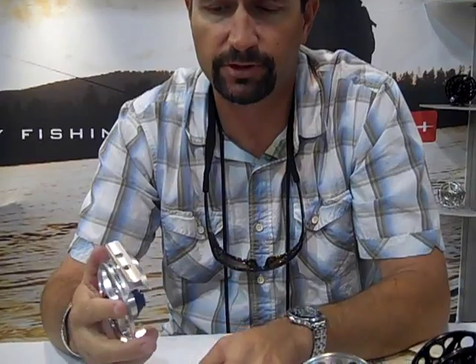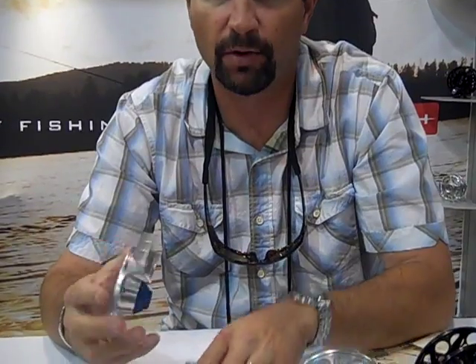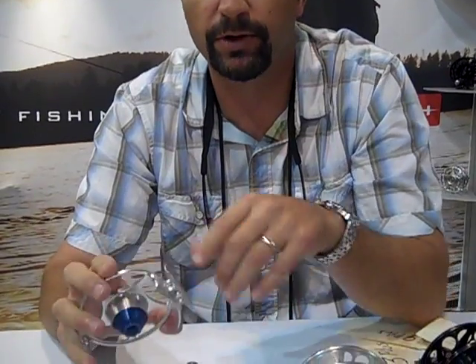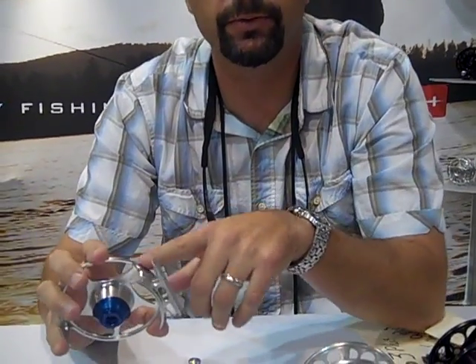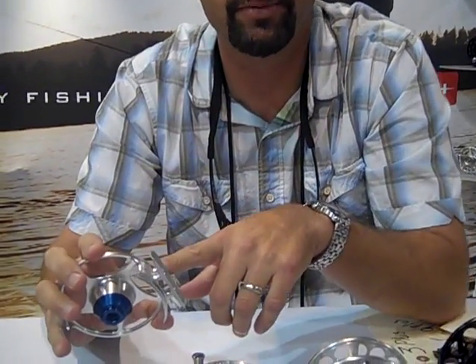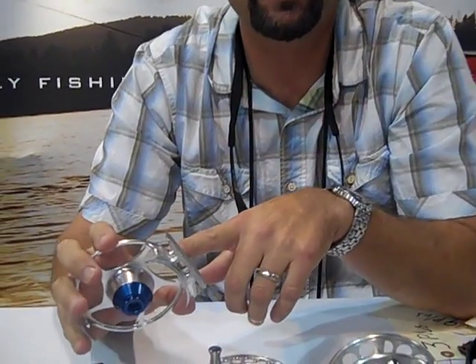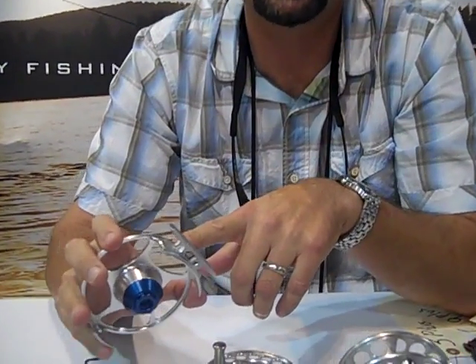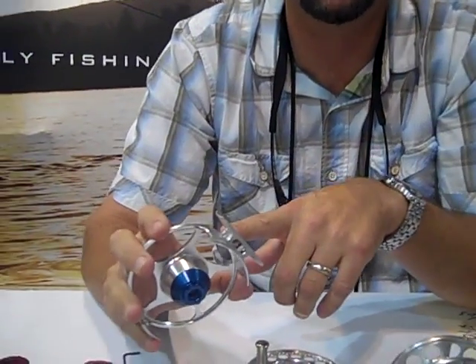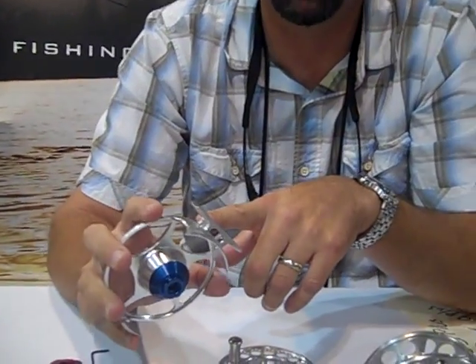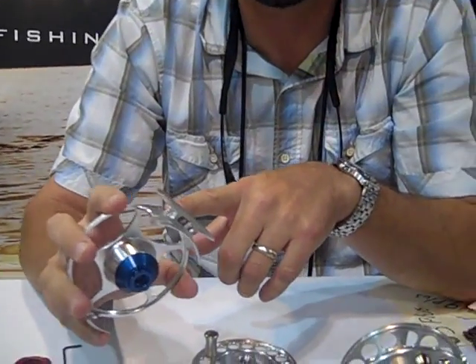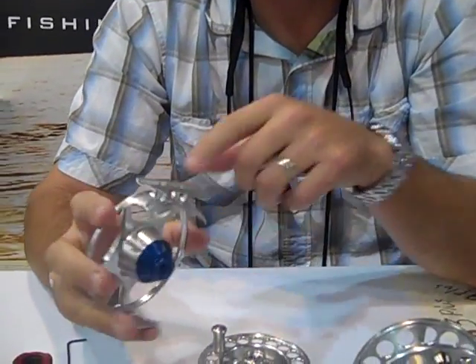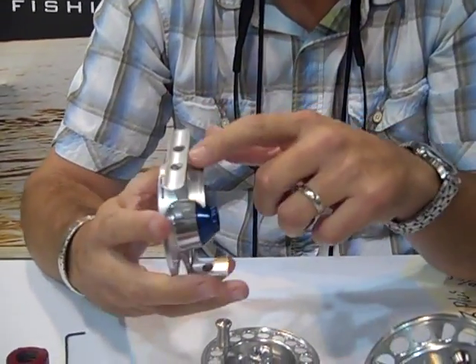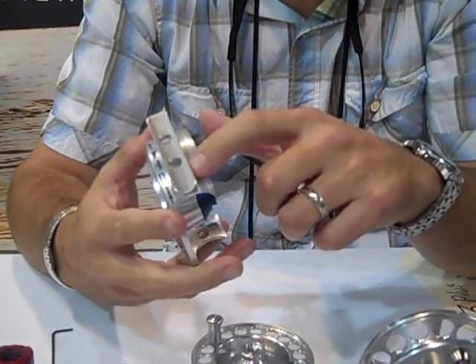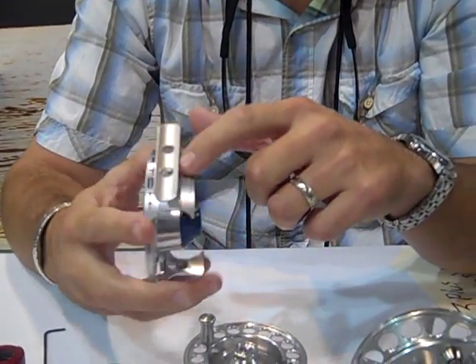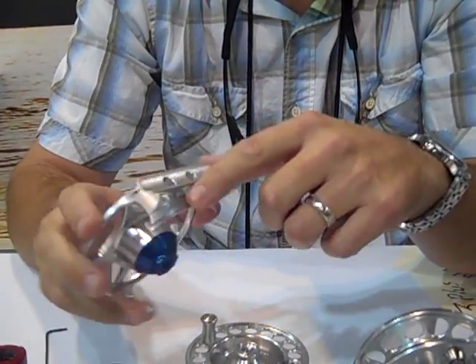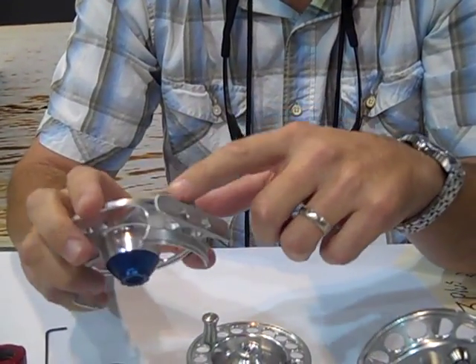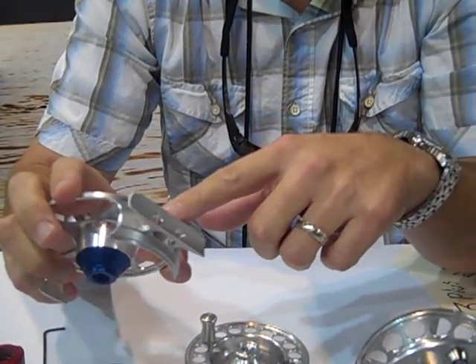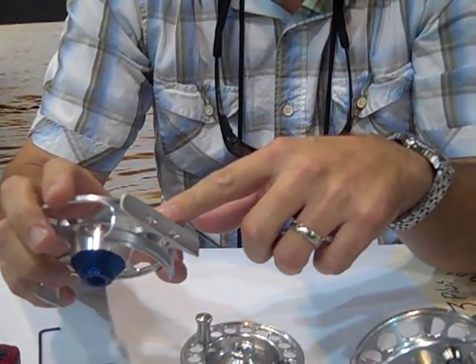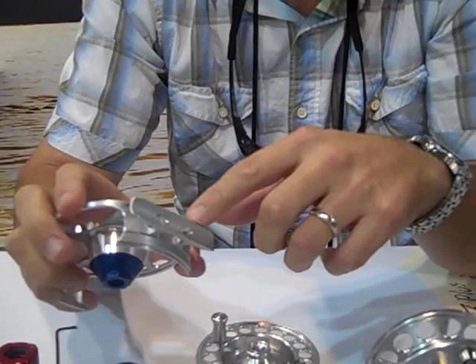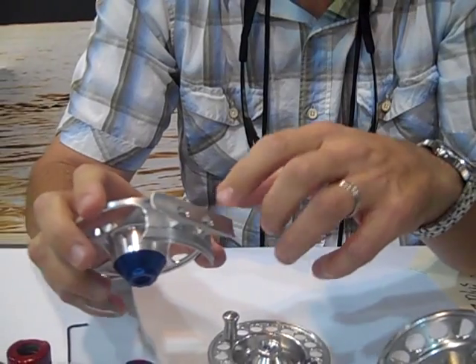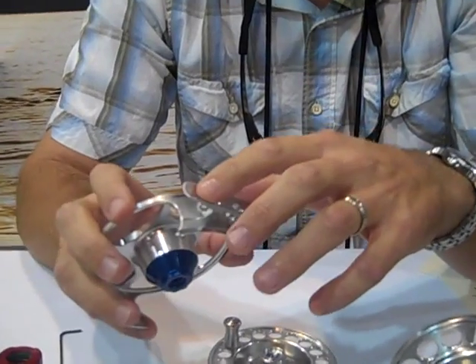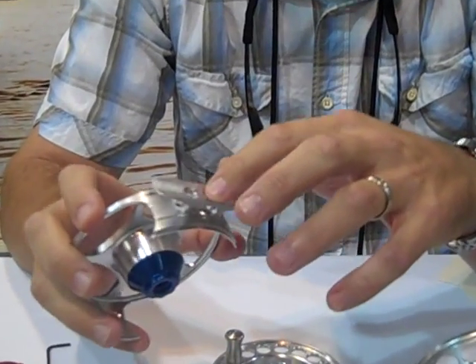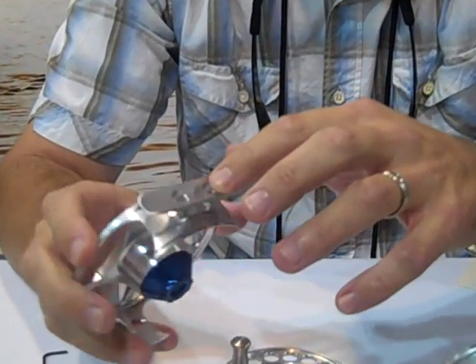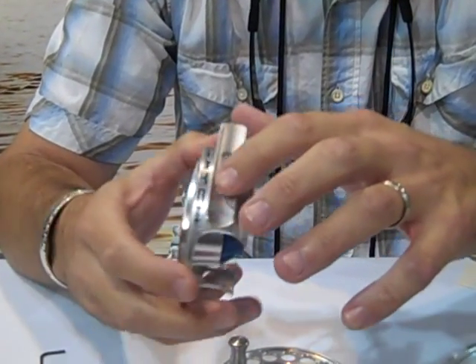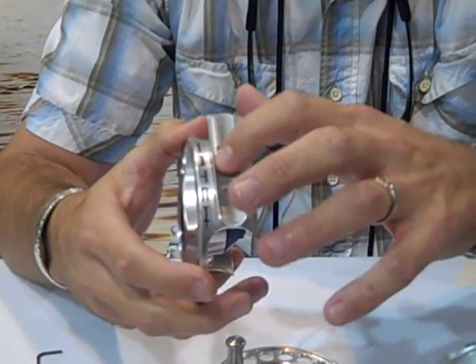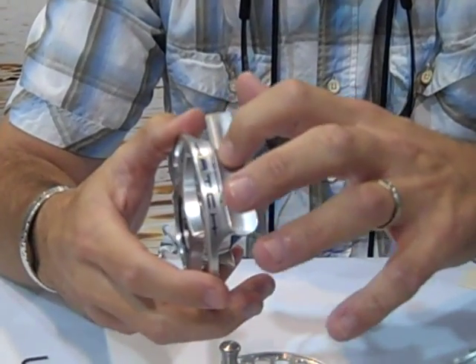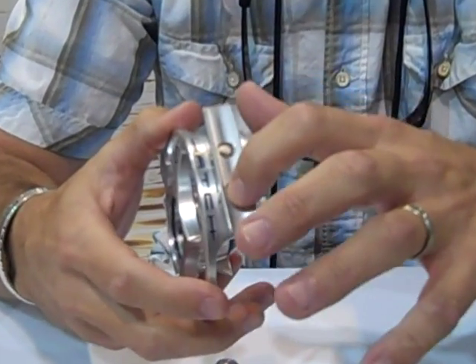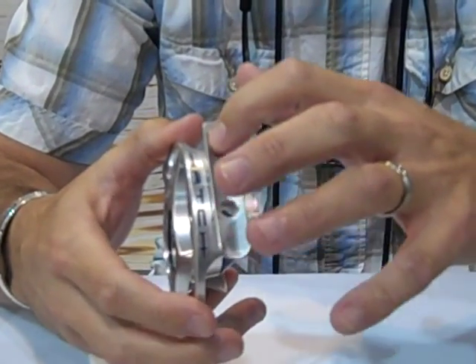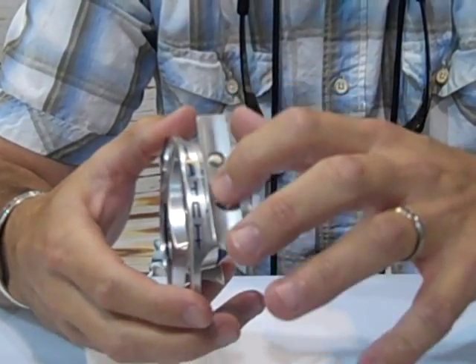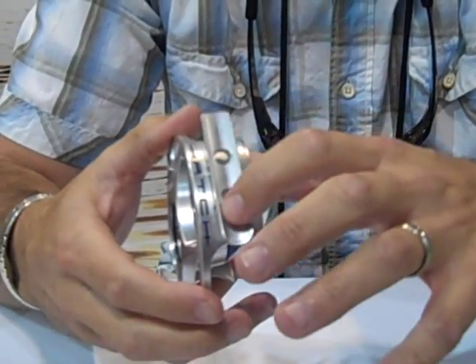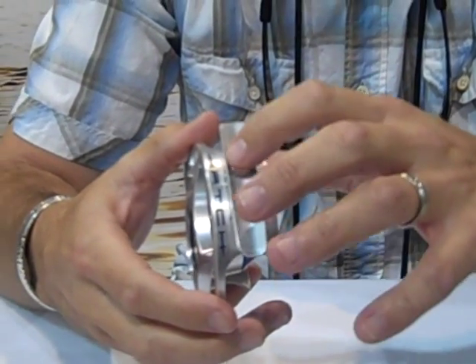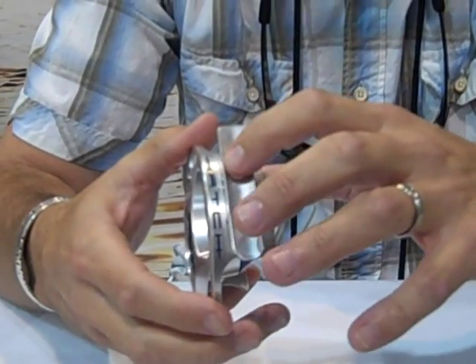First of all, we're the only reel manufacturer in the world to machine the reel foot directly in the reel. There are no screw points on our reel for corrosion.